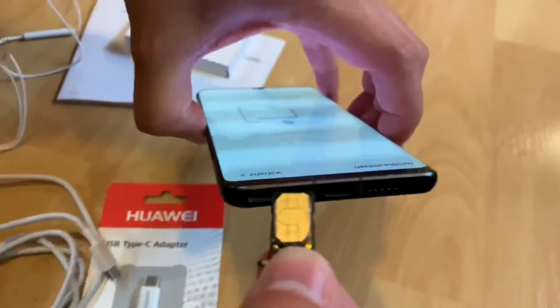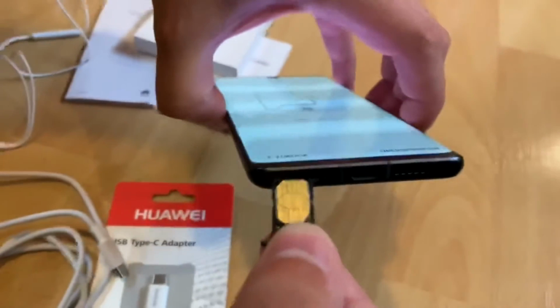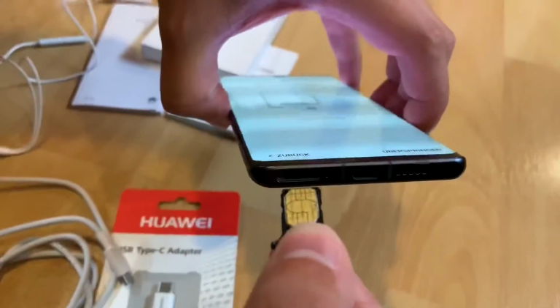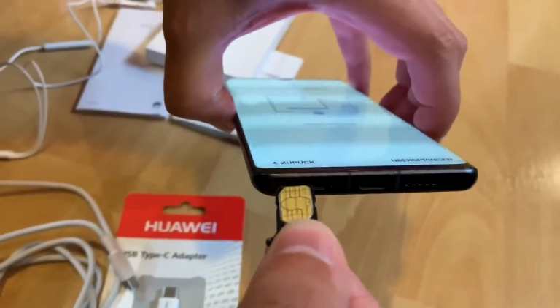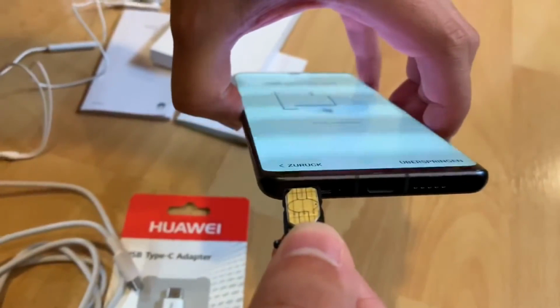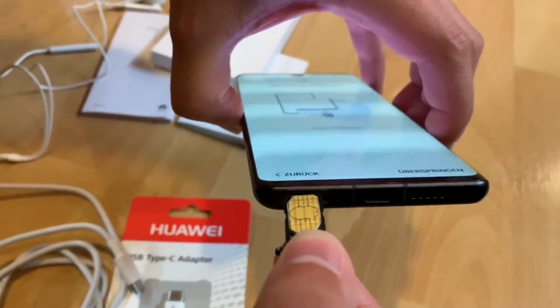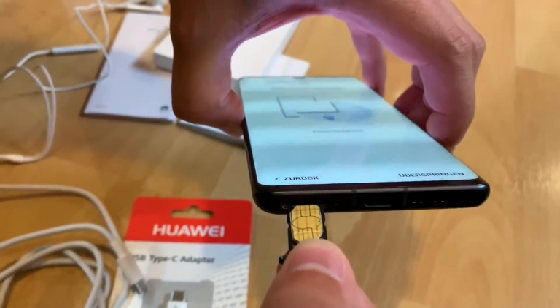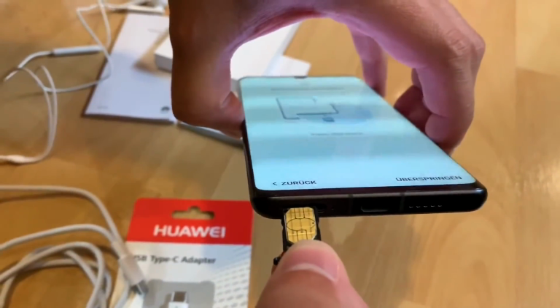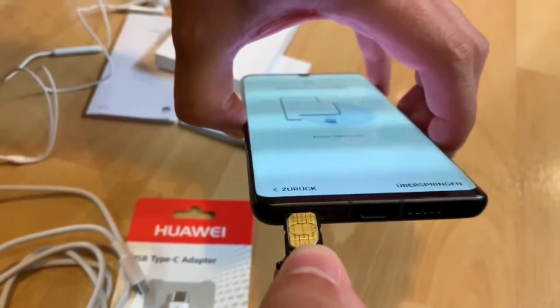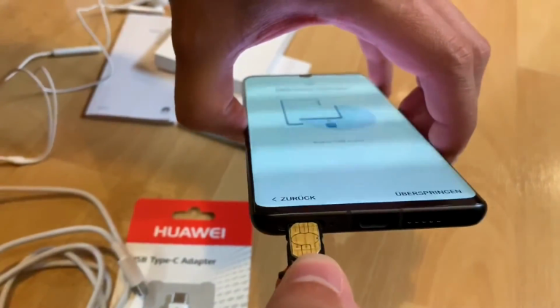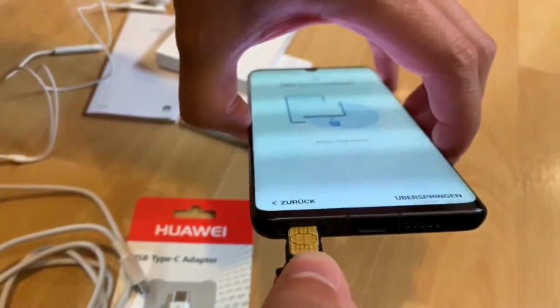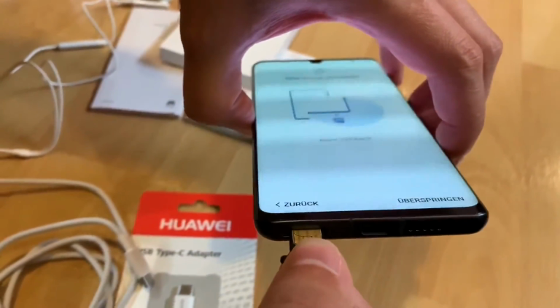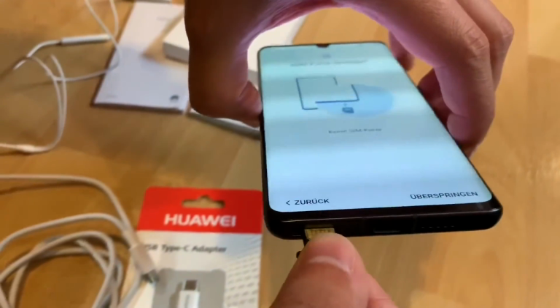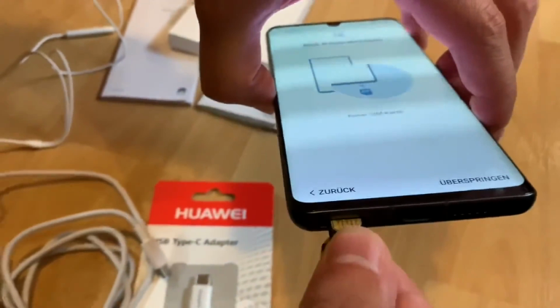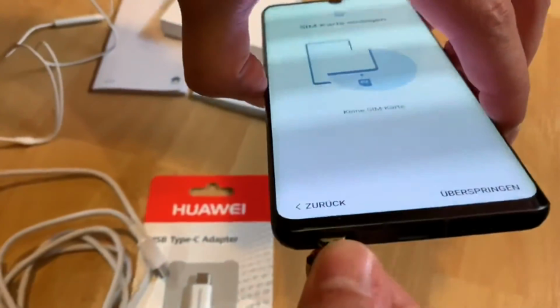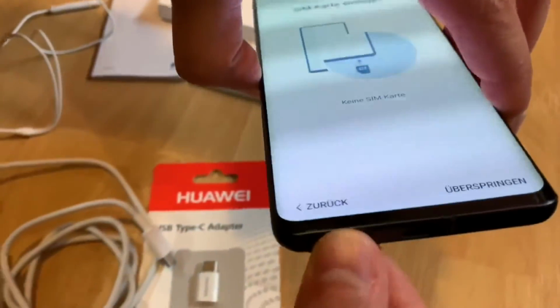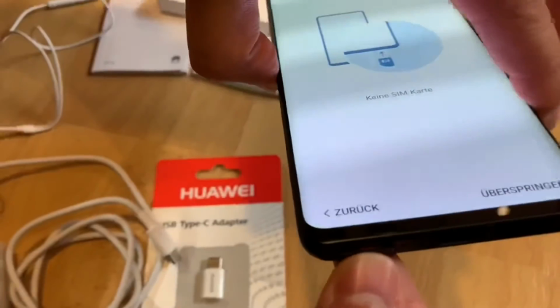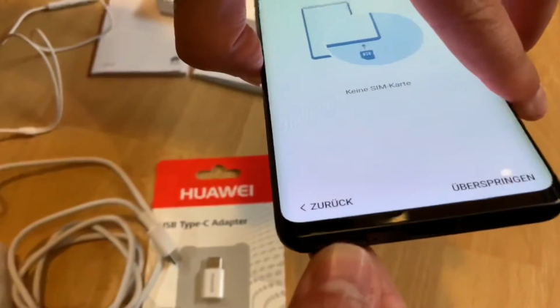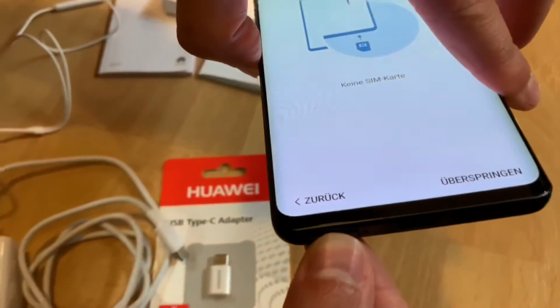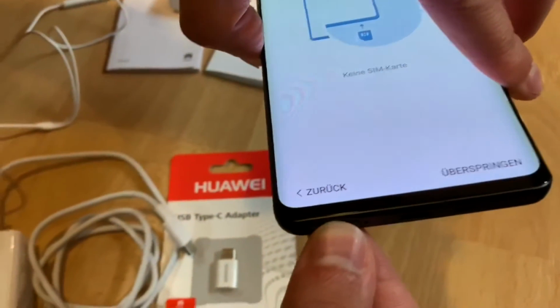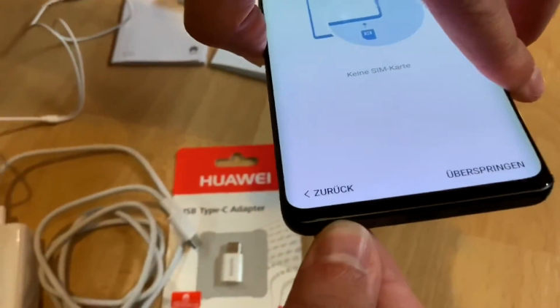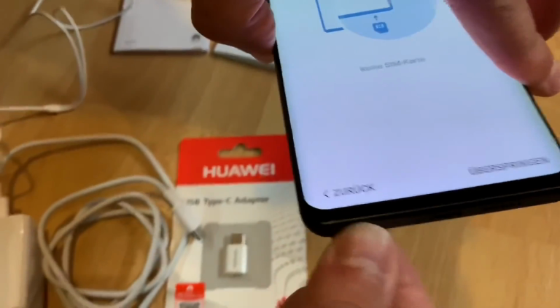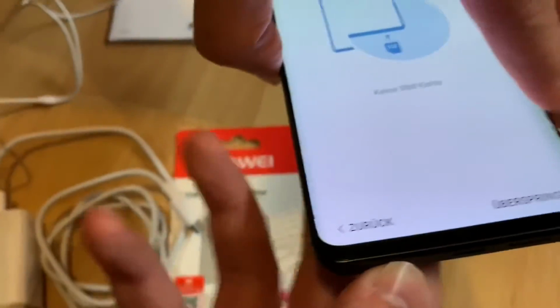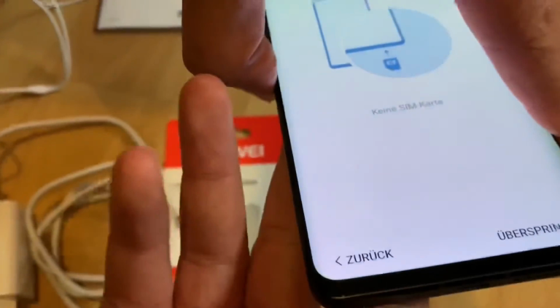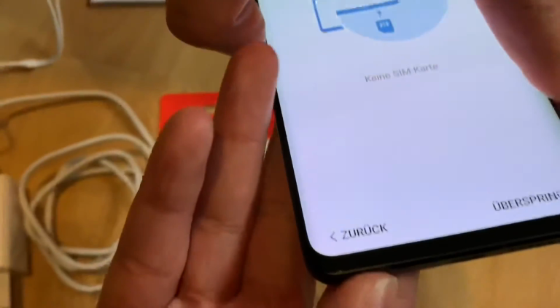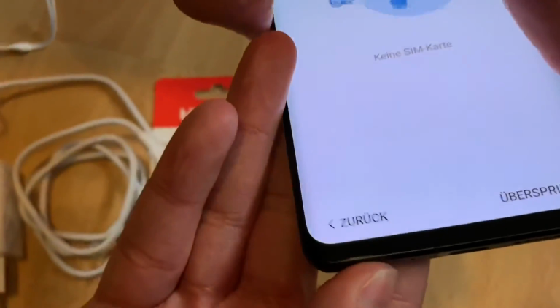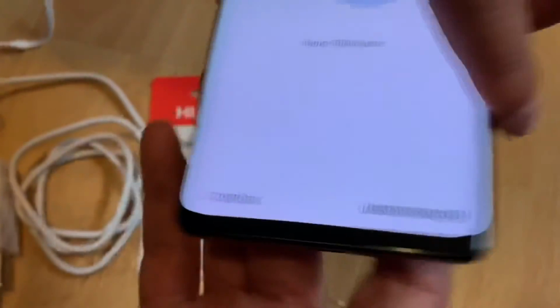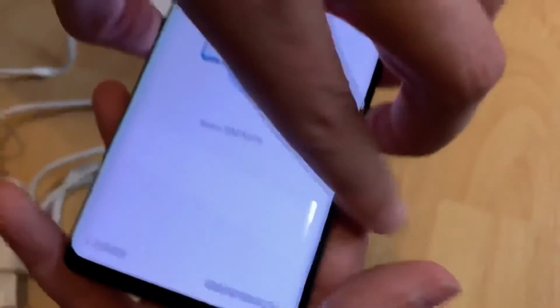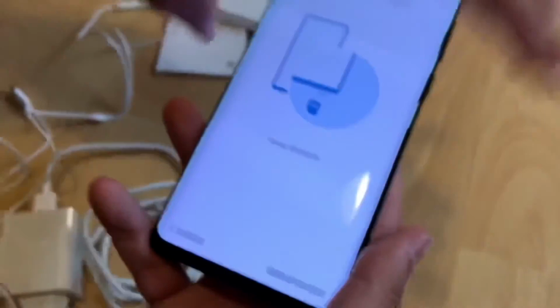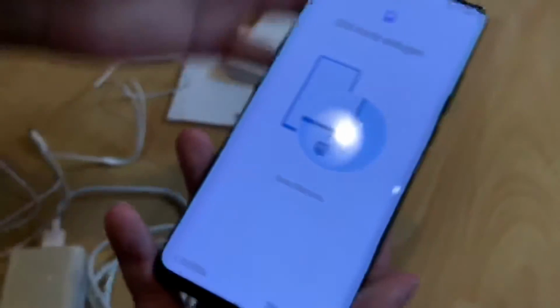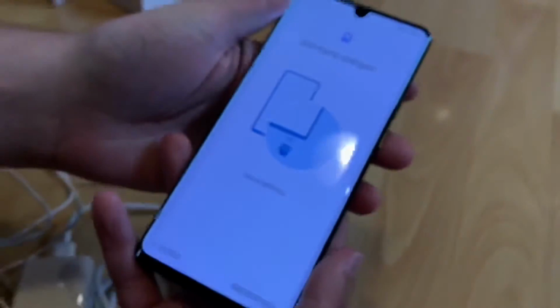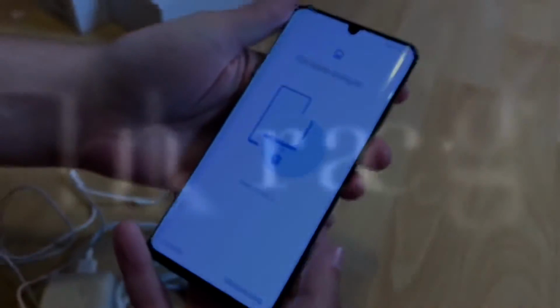The only thing you have to do is push the tray back in position and you're back in business easily.